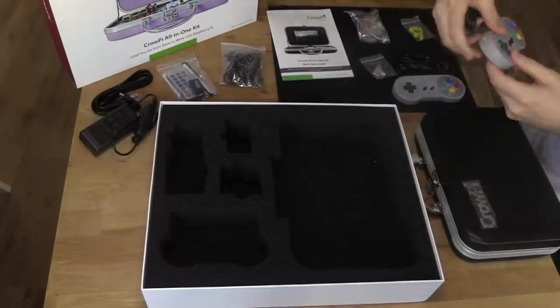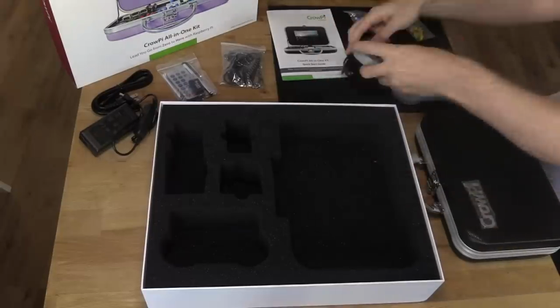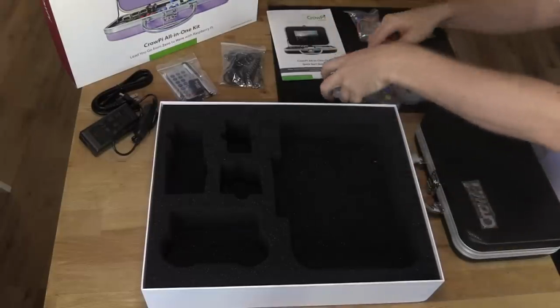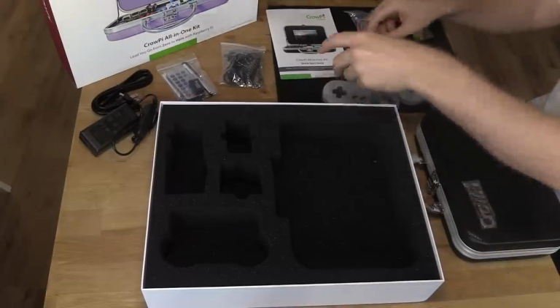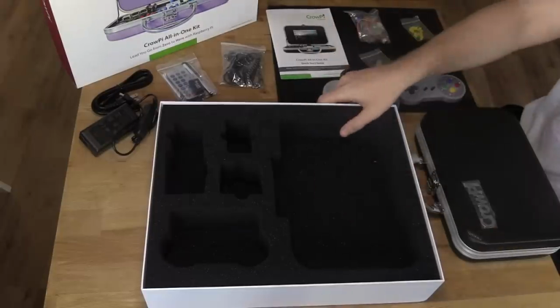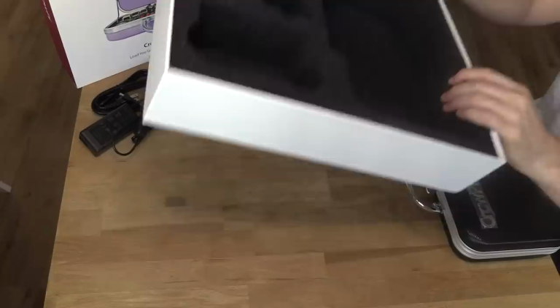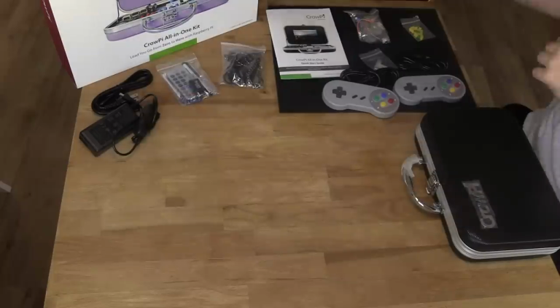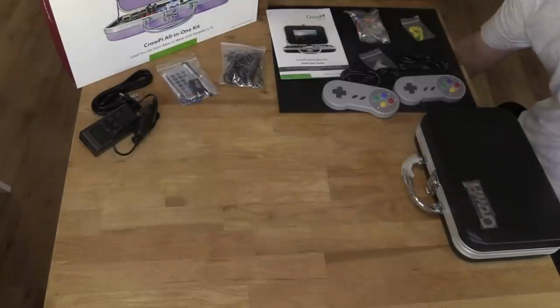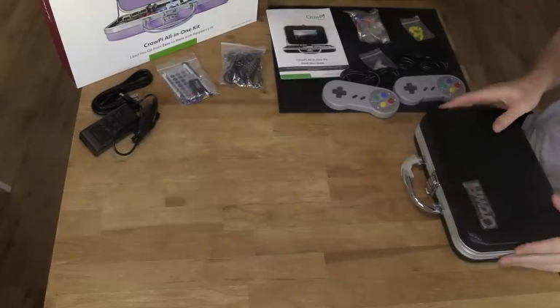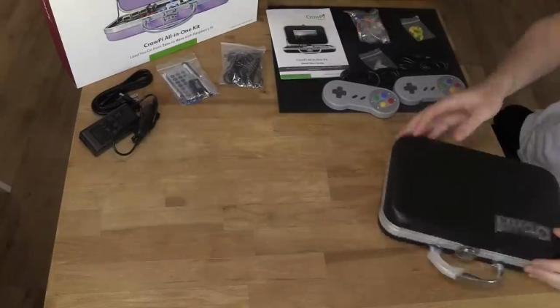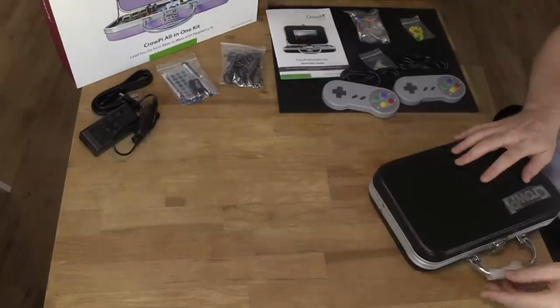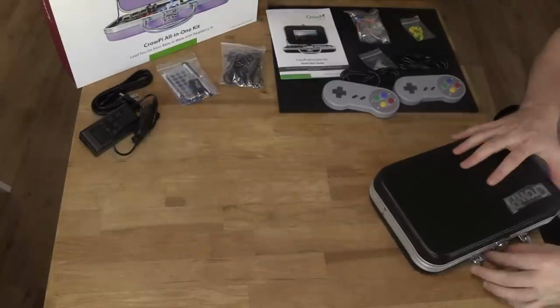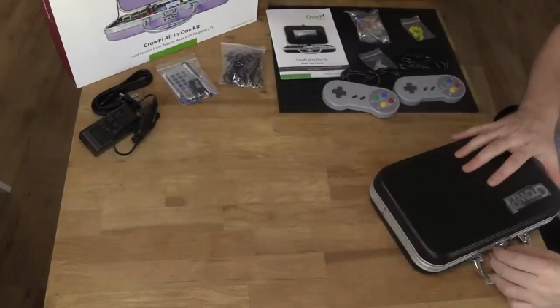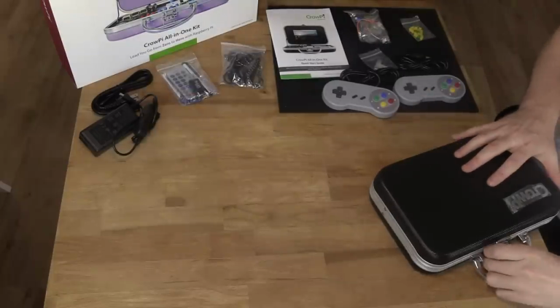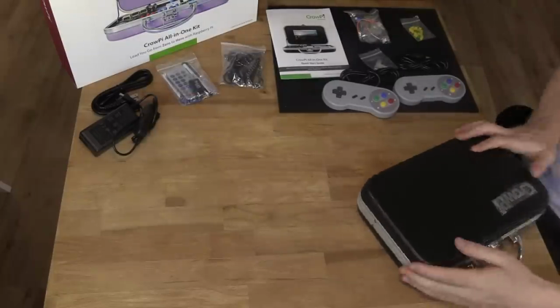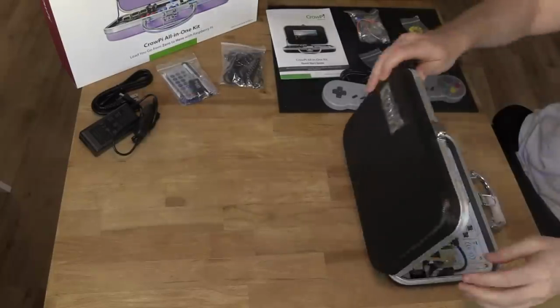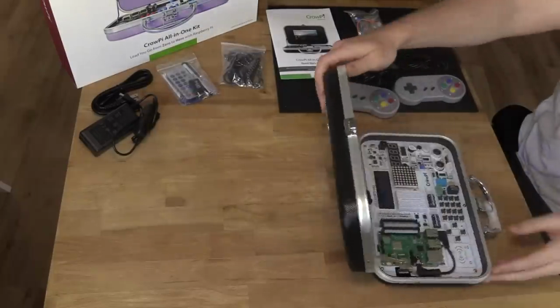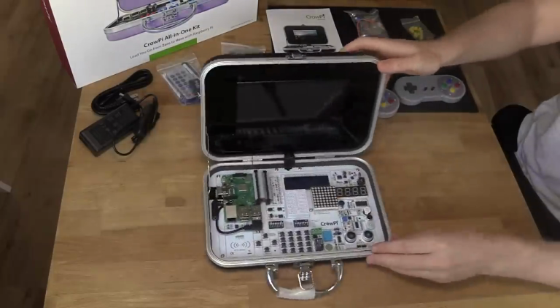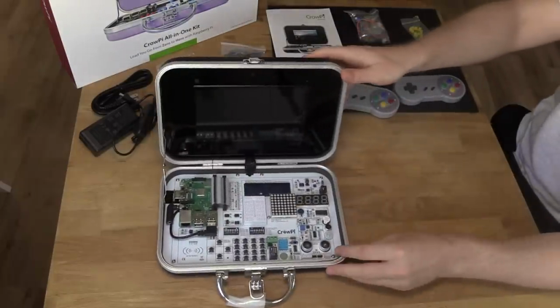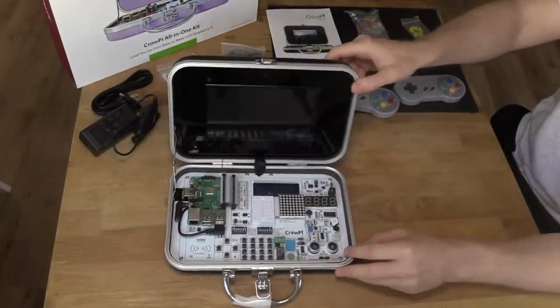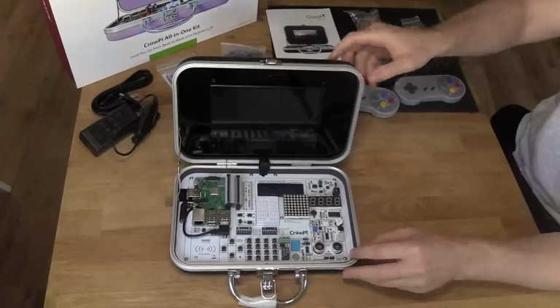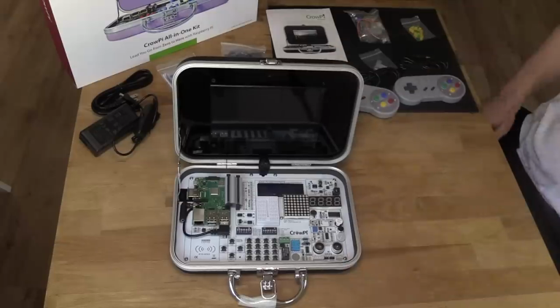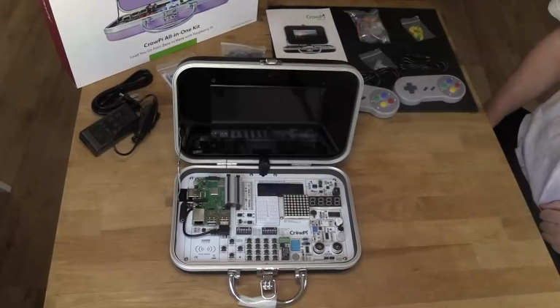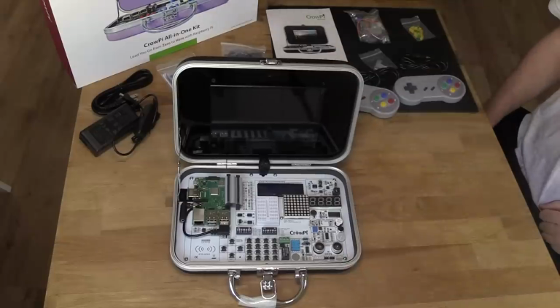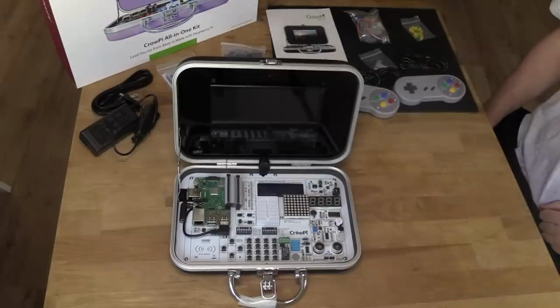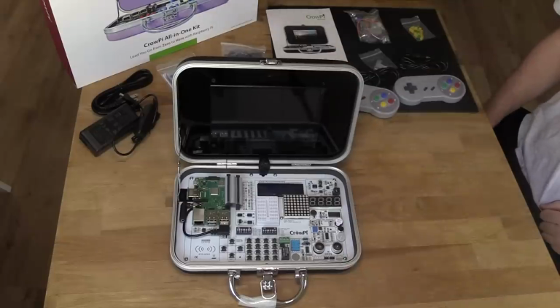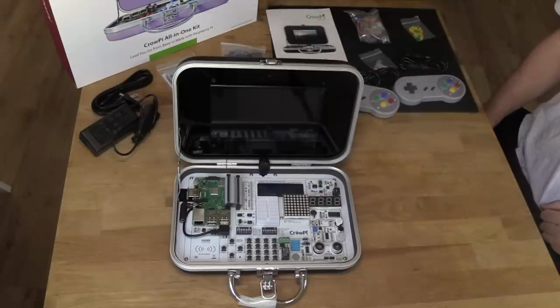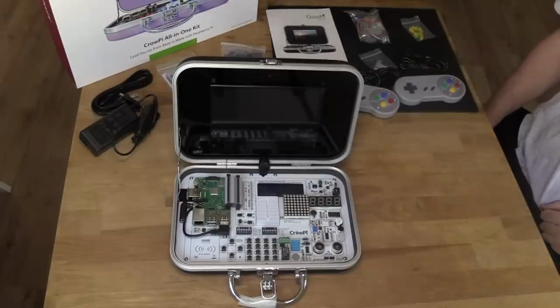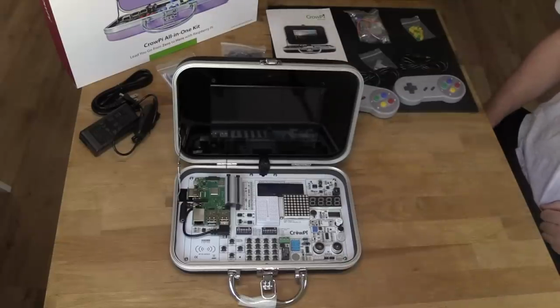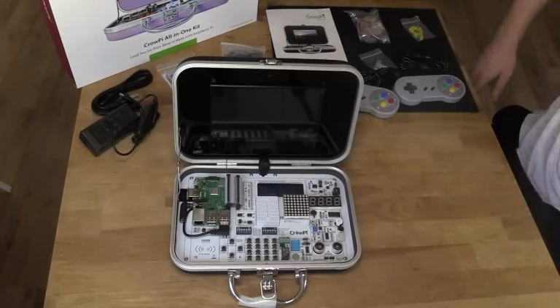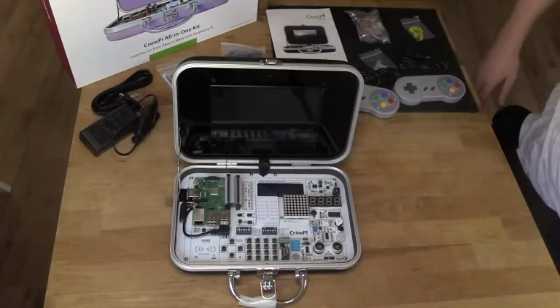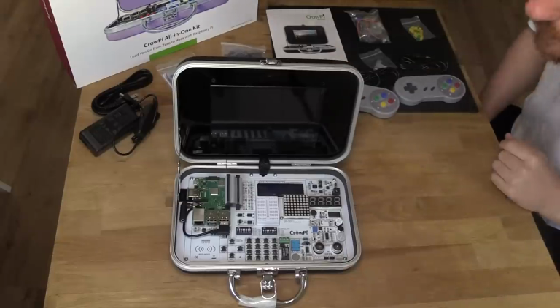We're not done yet. There's also a button array, some extra buttons, an NFC module, some switches for switching between the GPIO modes, a small breadboard, the Raspberry Pi itself, and some GPIO LED indicators.